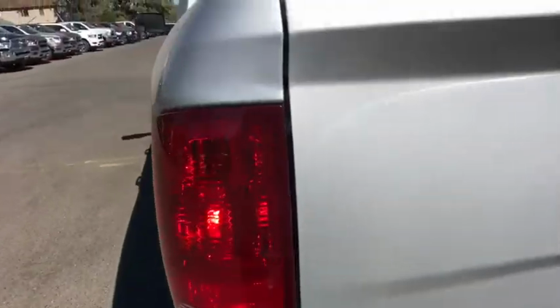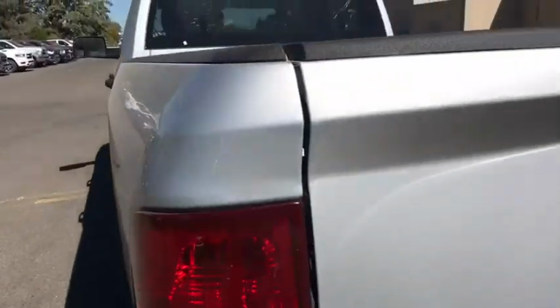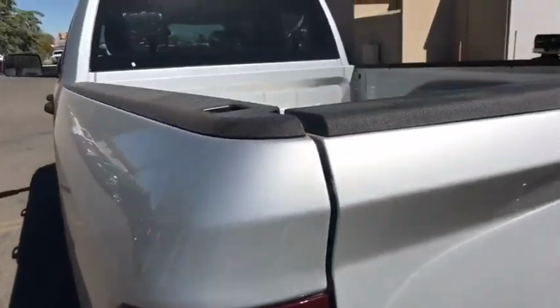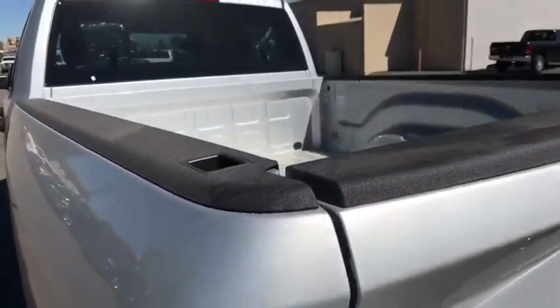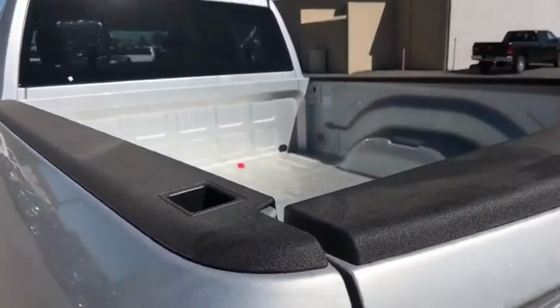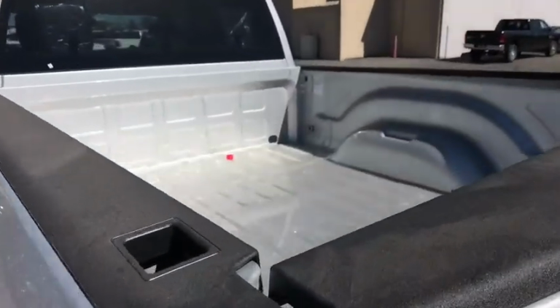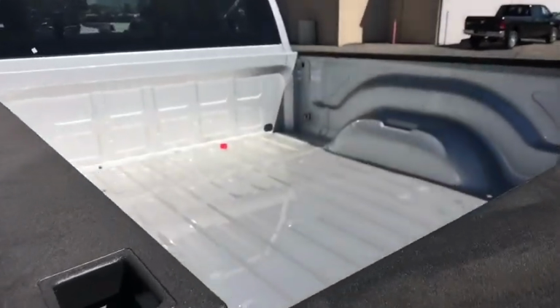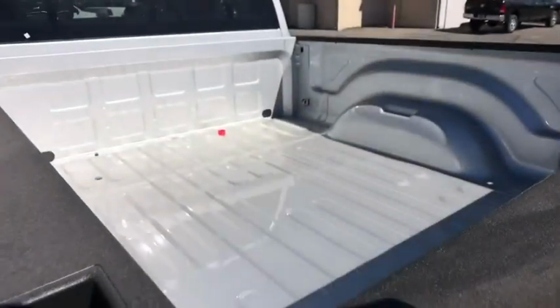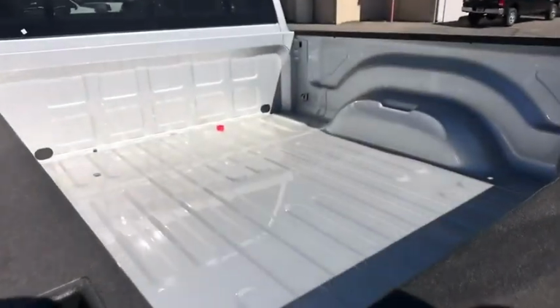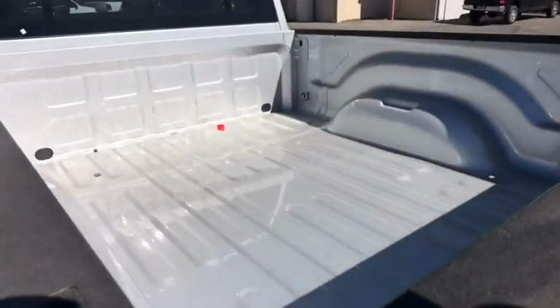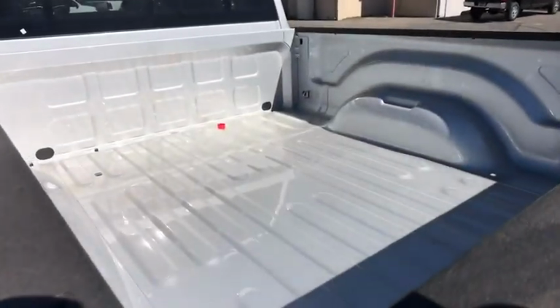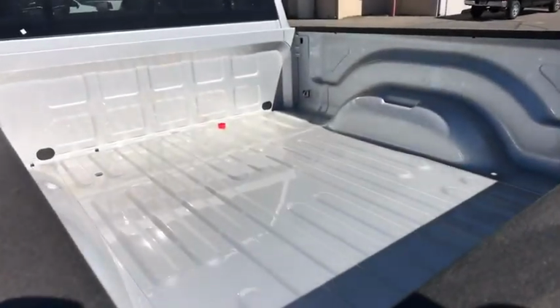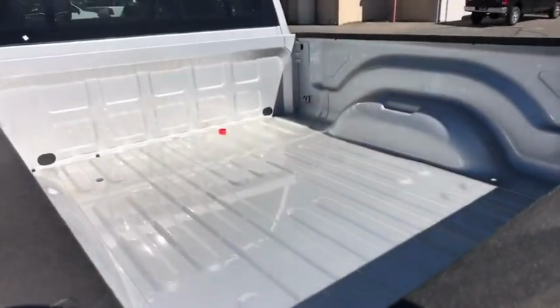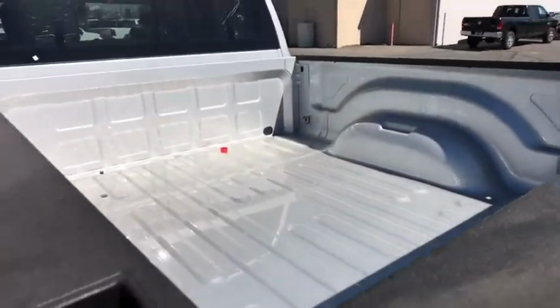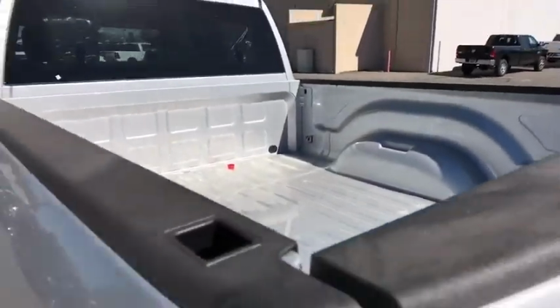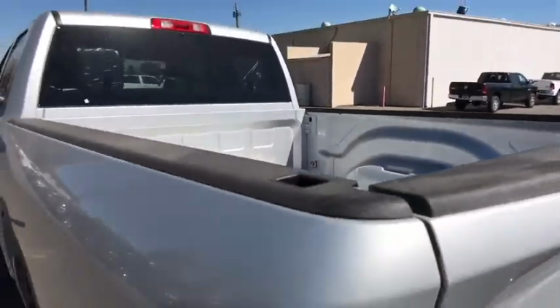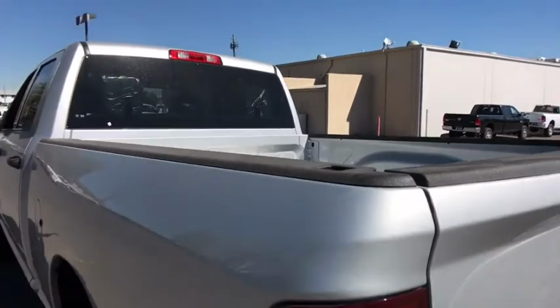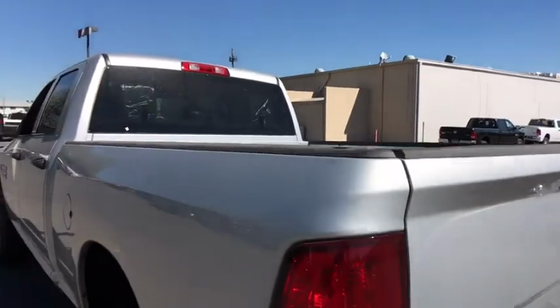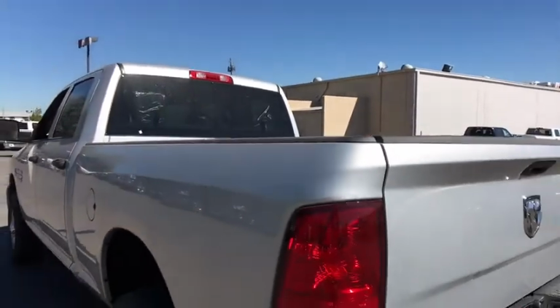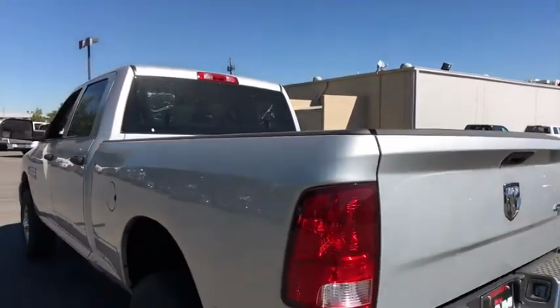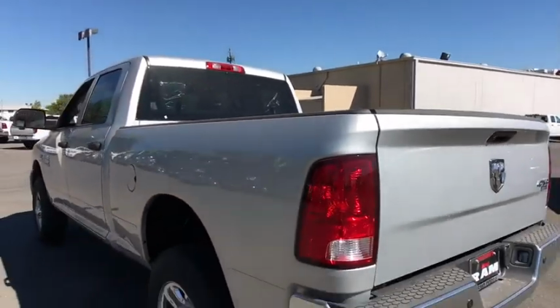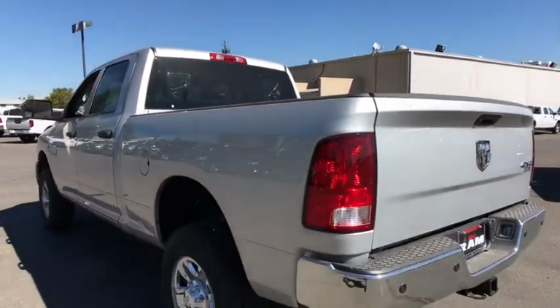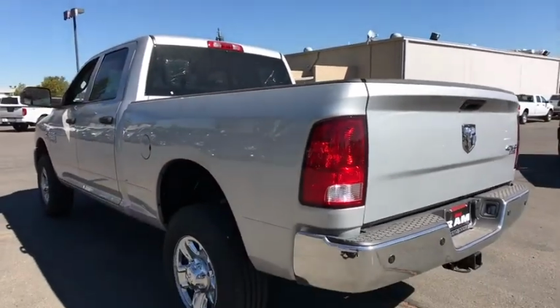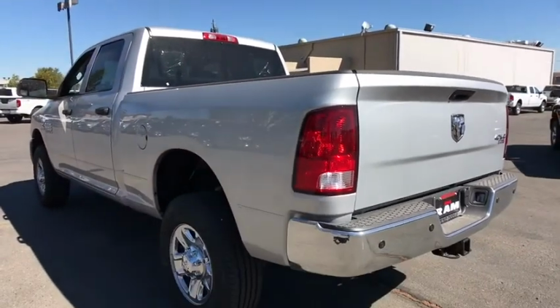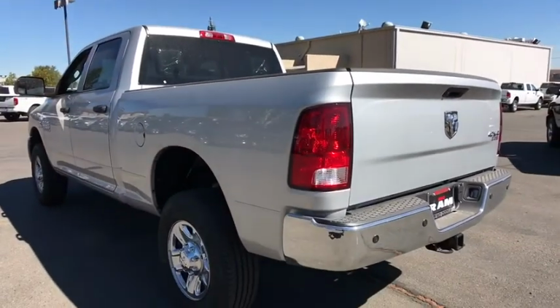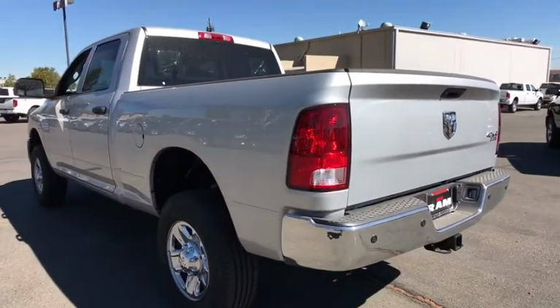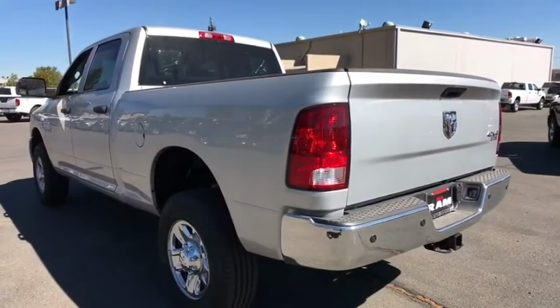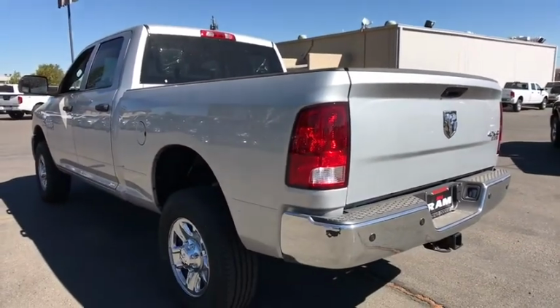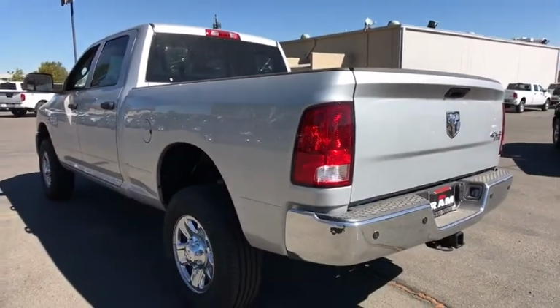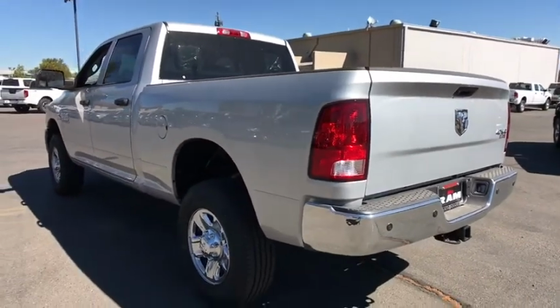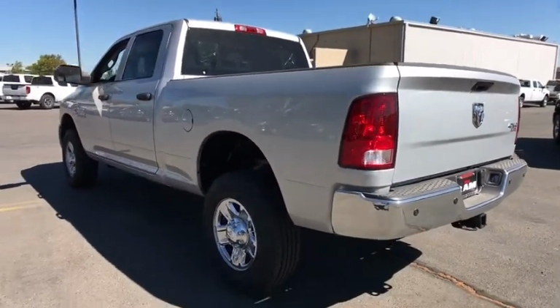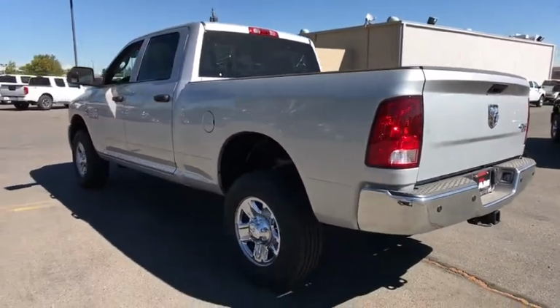Child safety locks, MP3 player, power windows, passenger airbags, power door locks, intermittent wipers, brake assist.